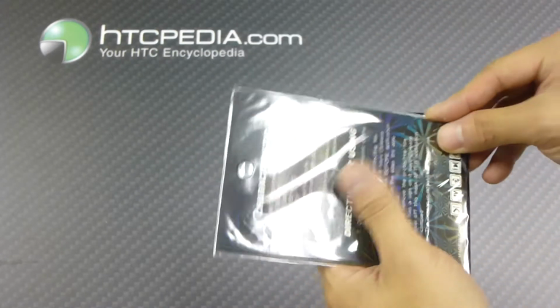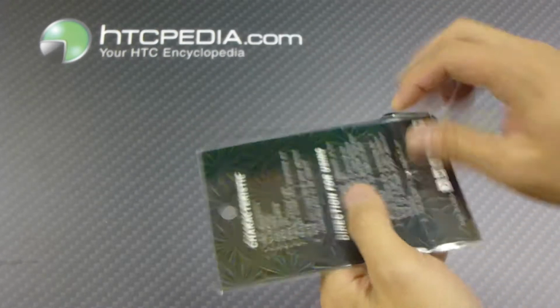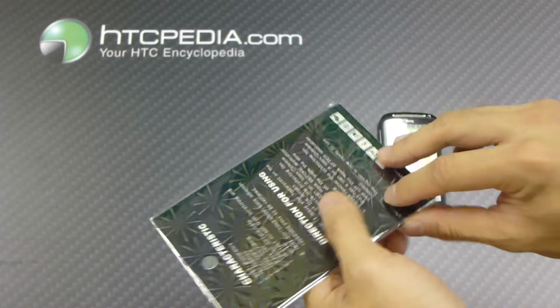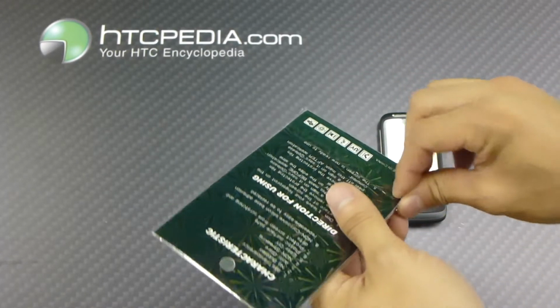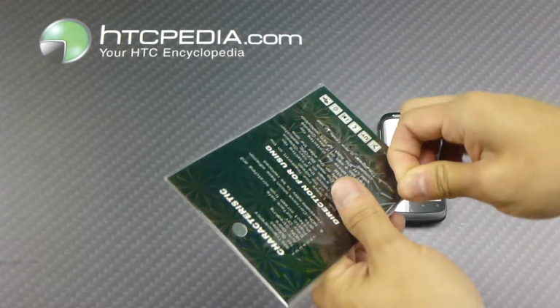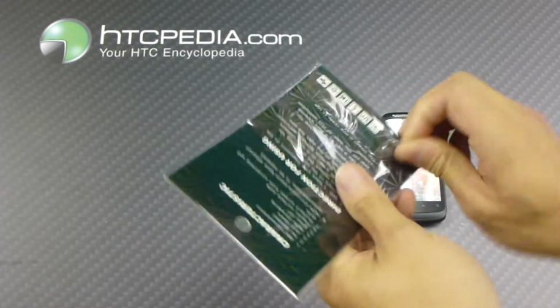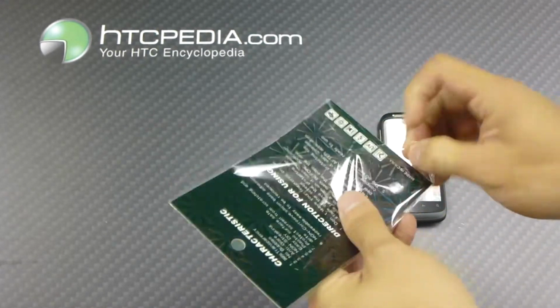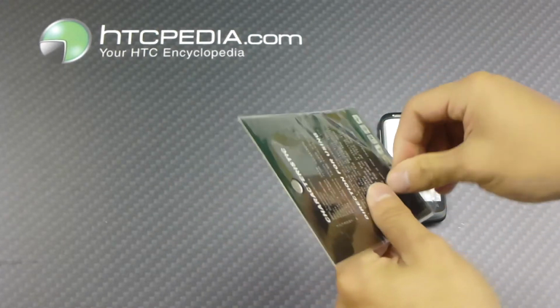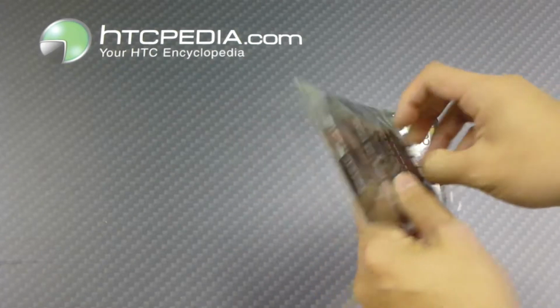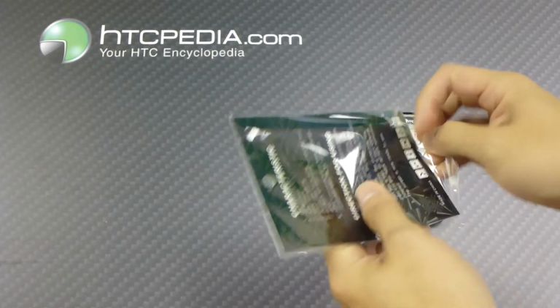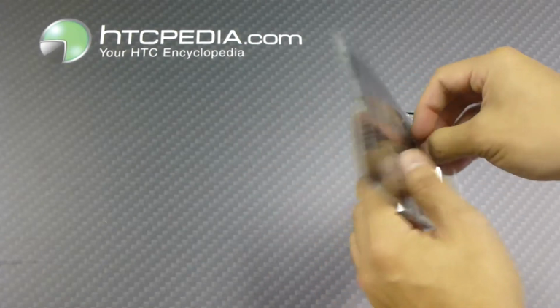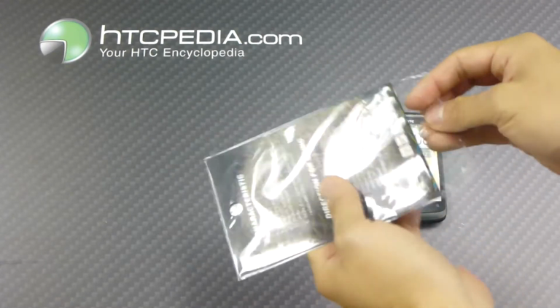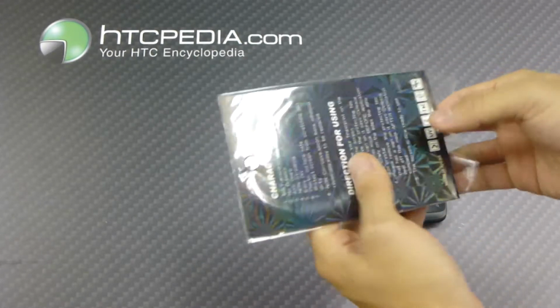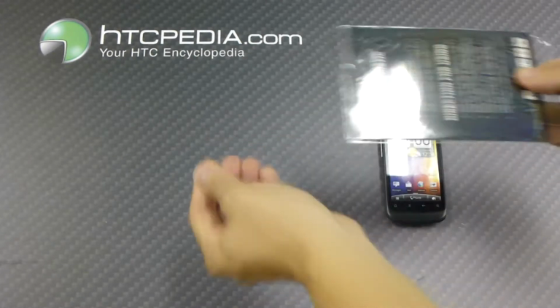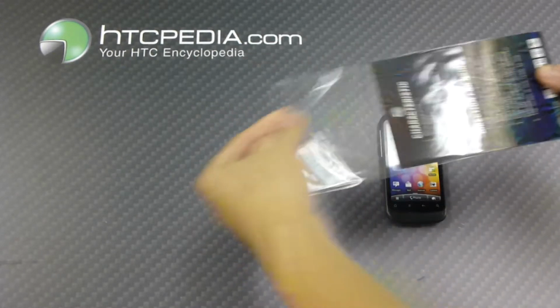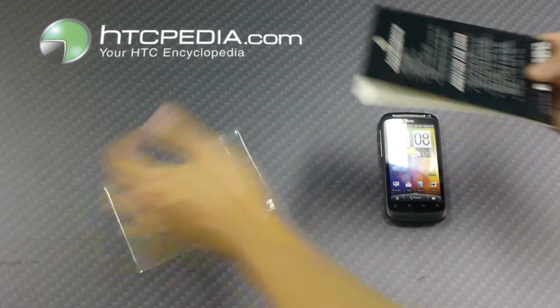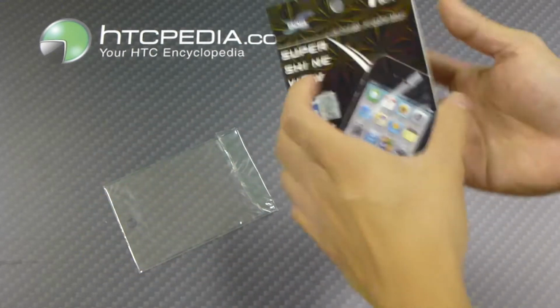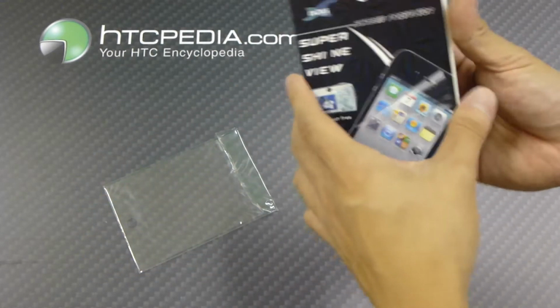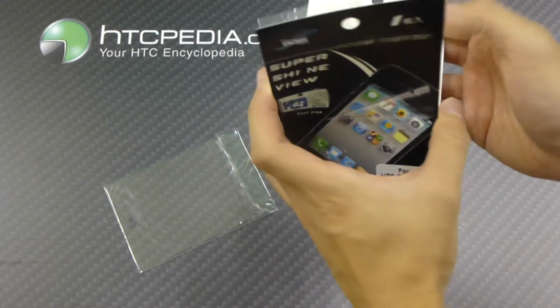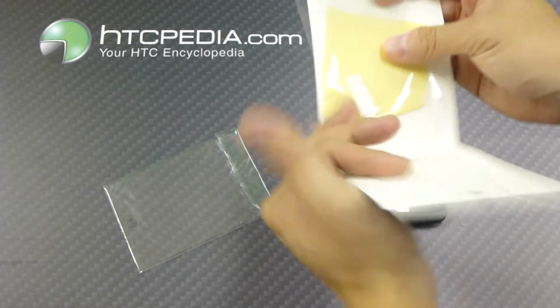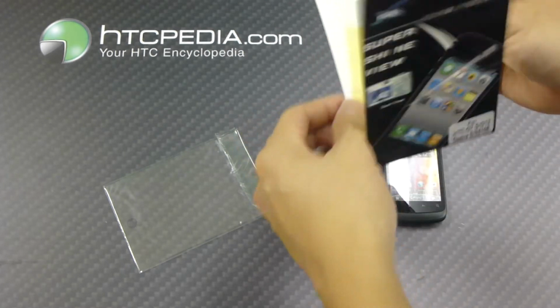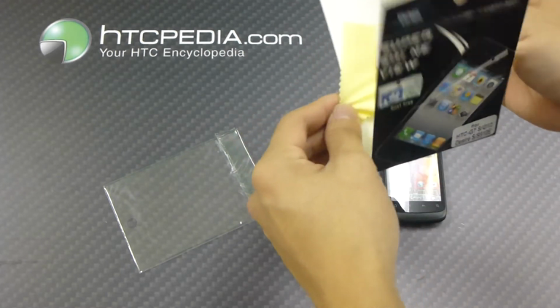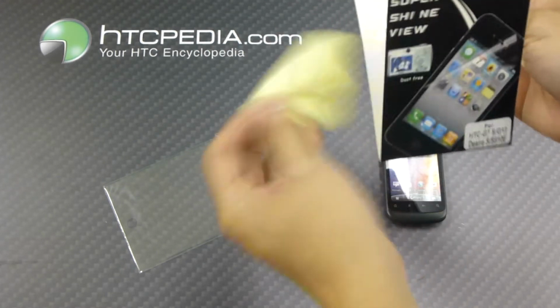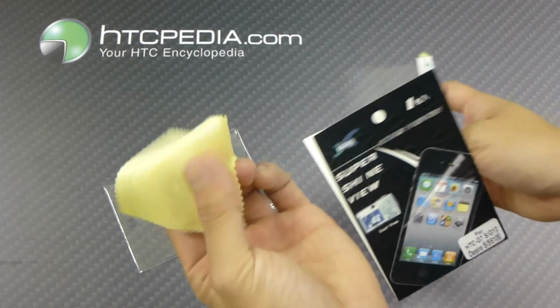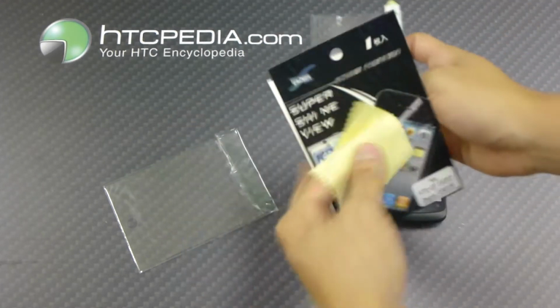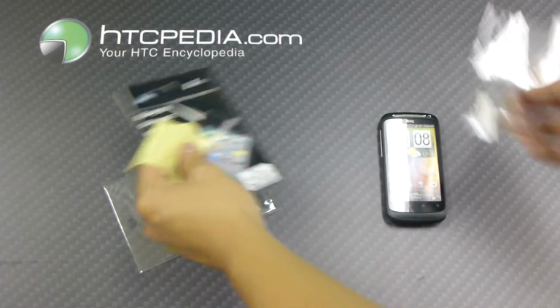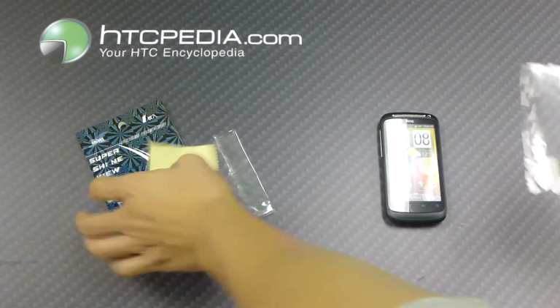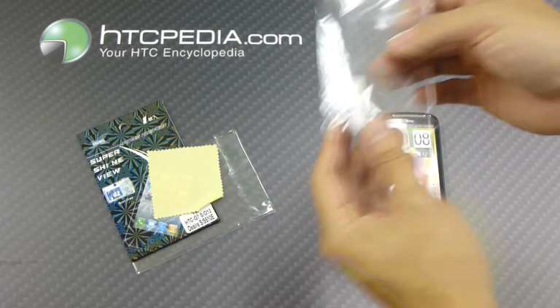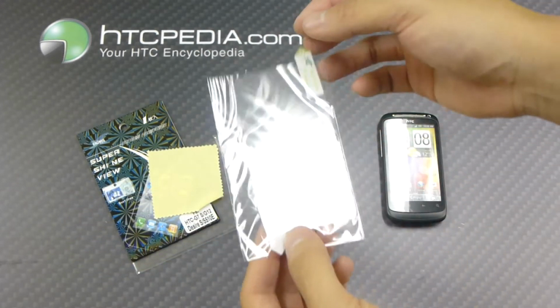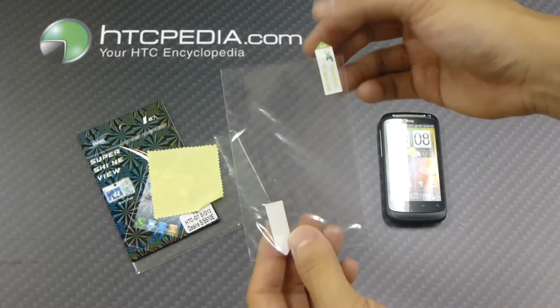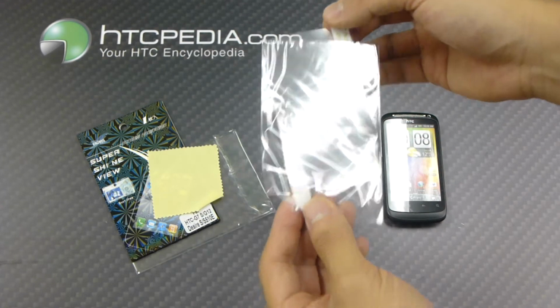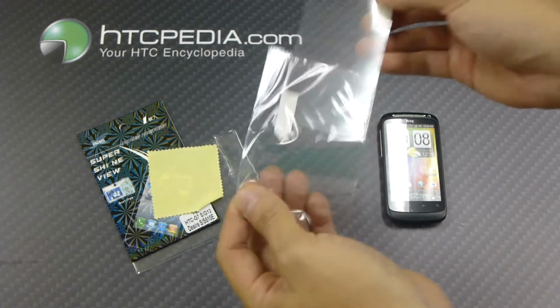Open it up, show you guys what it comes with. We have a microfiber cleaning cloth and we have the screen protector itself.